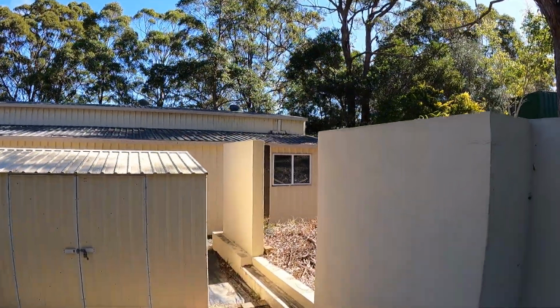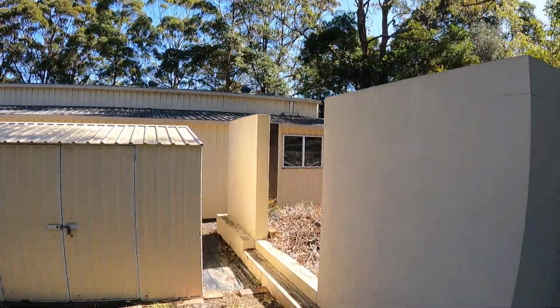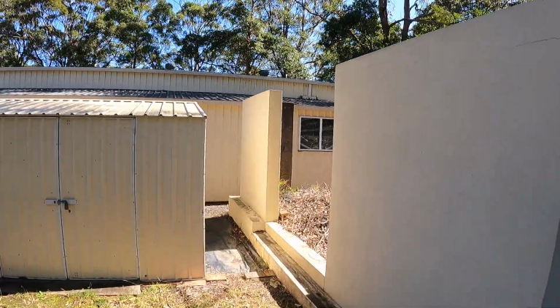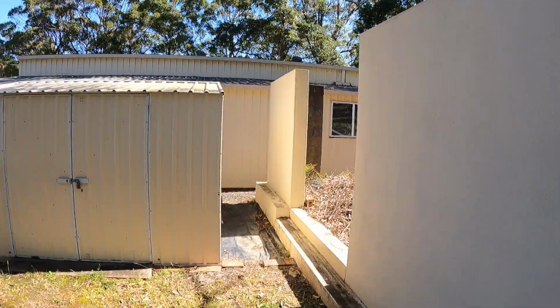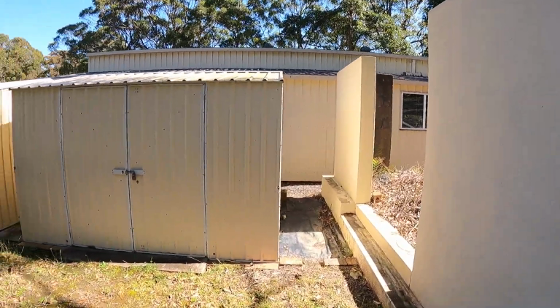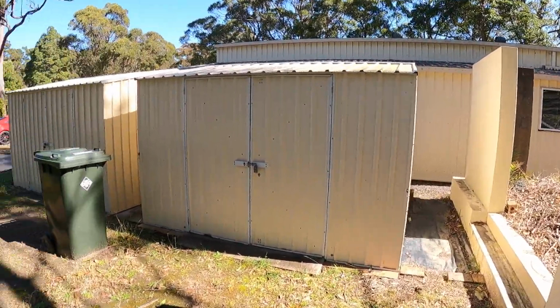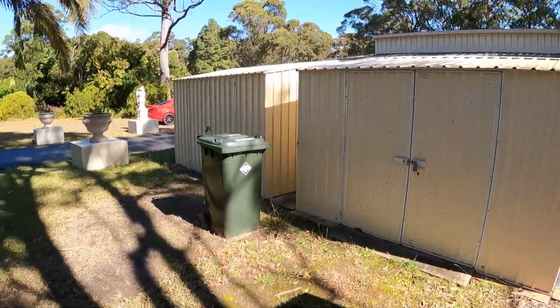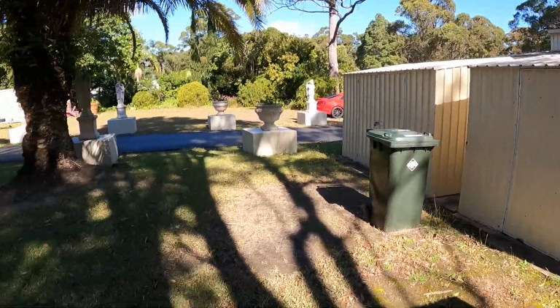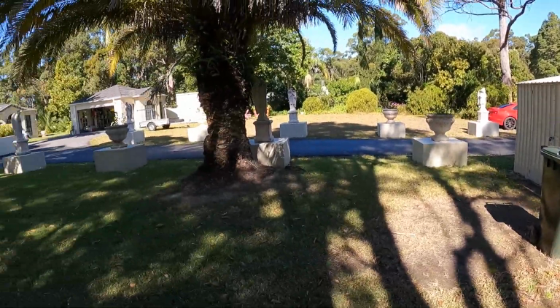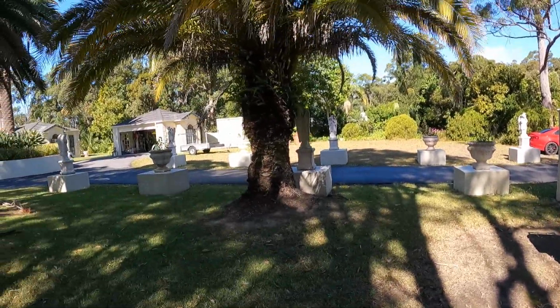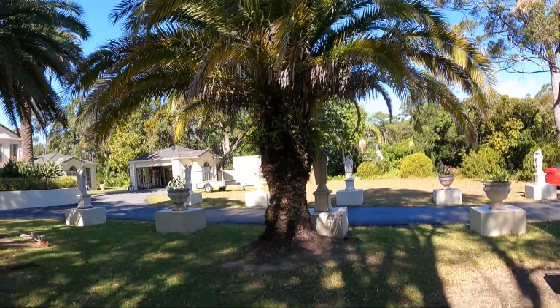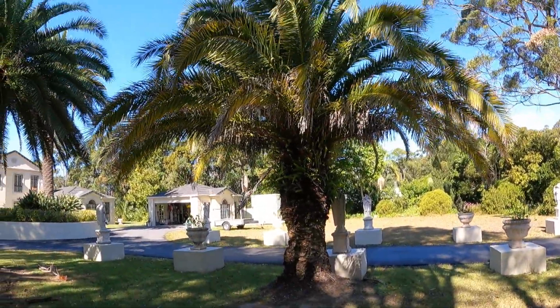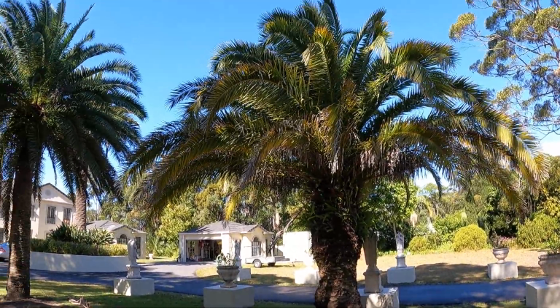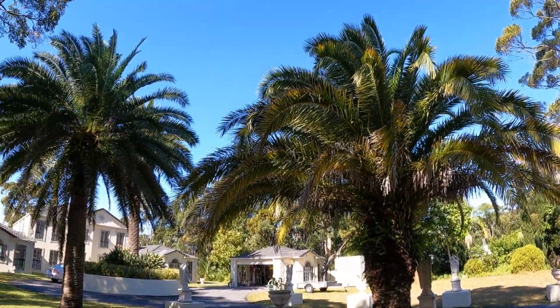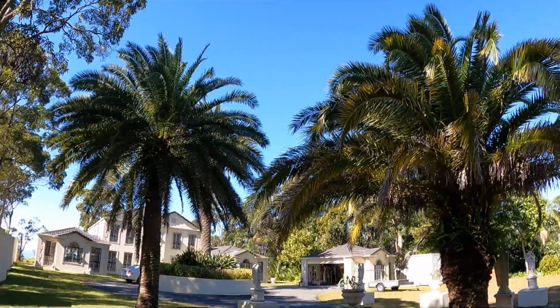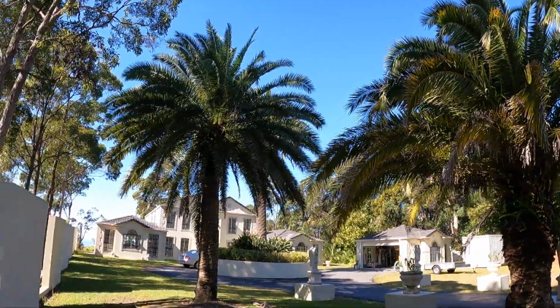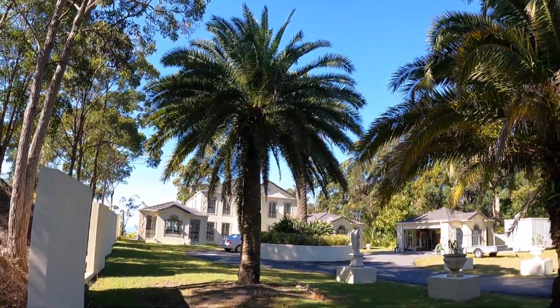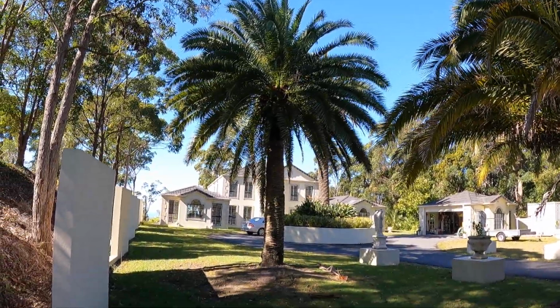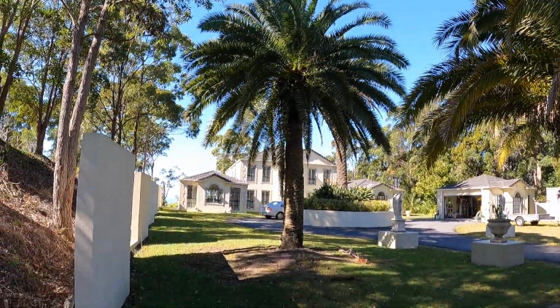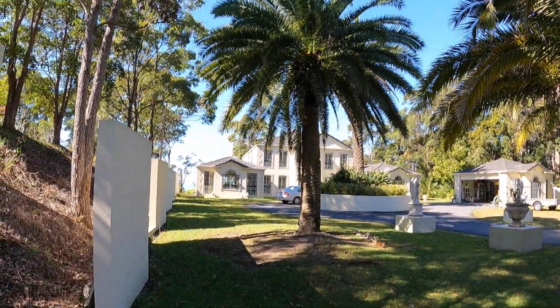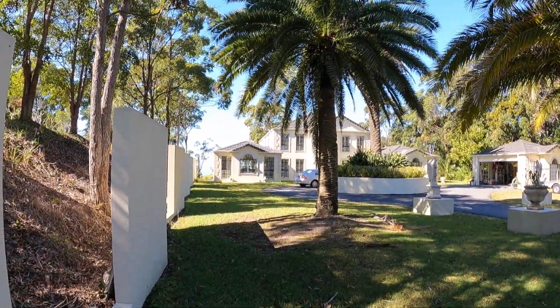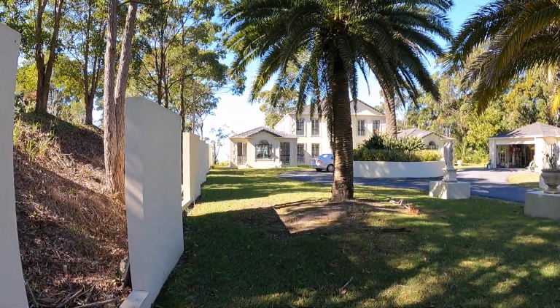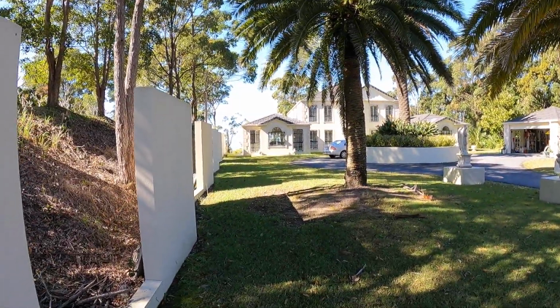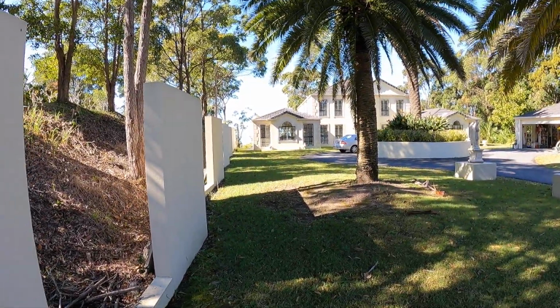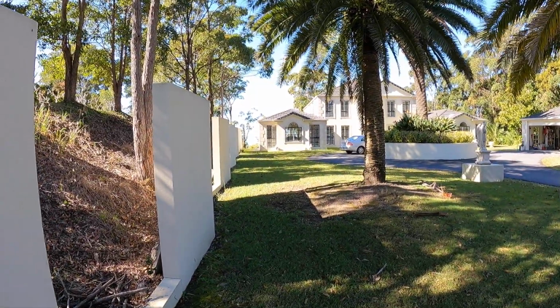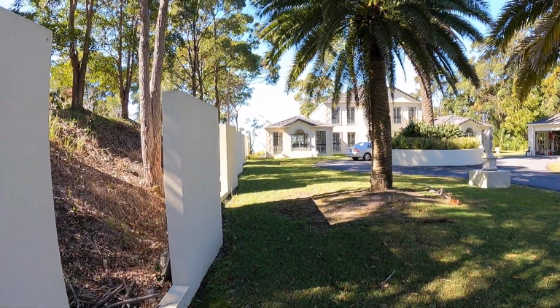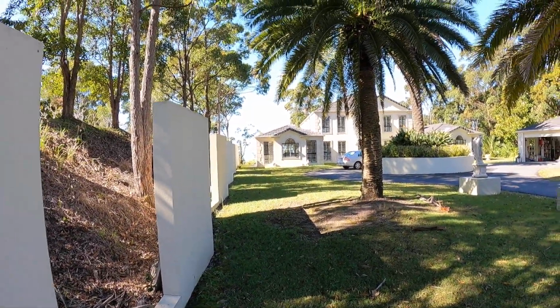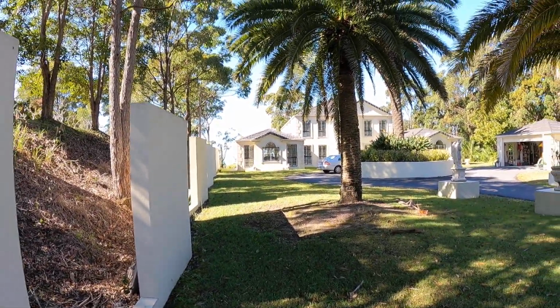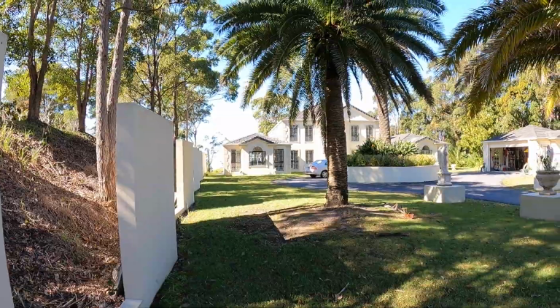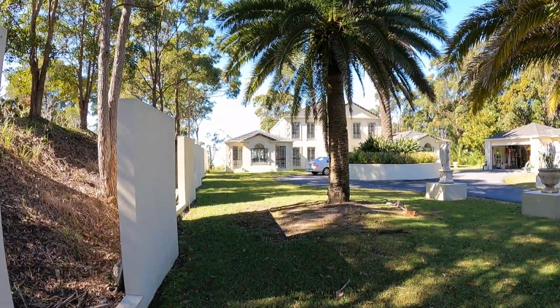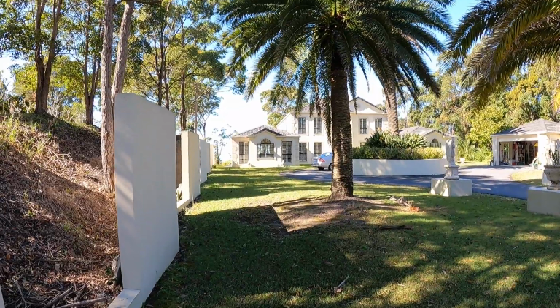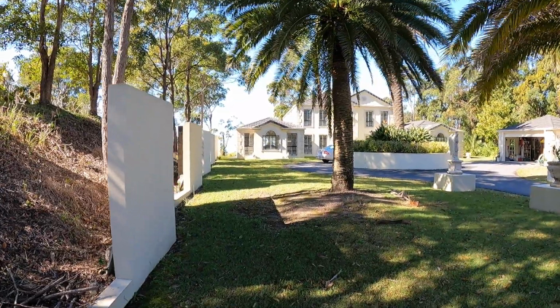You can see the beautiful surfside paradise, the coast, and the ocean straight from here where I'm standing. It's beautiful.